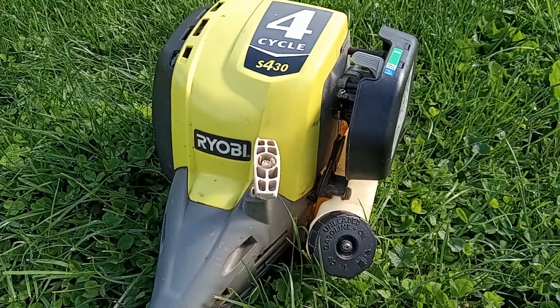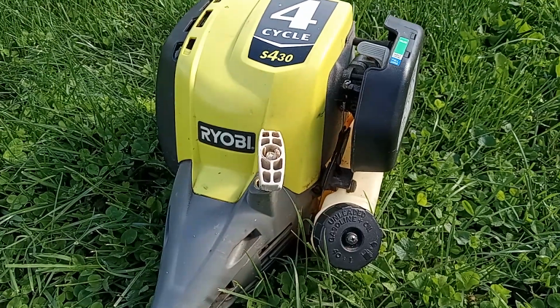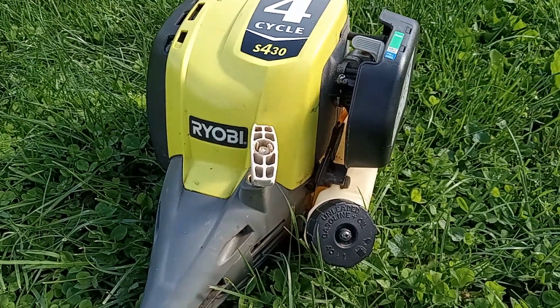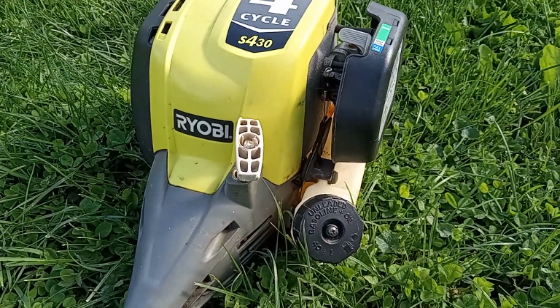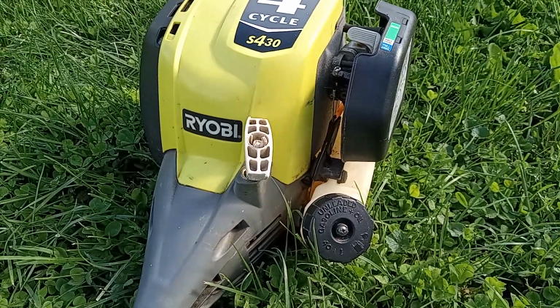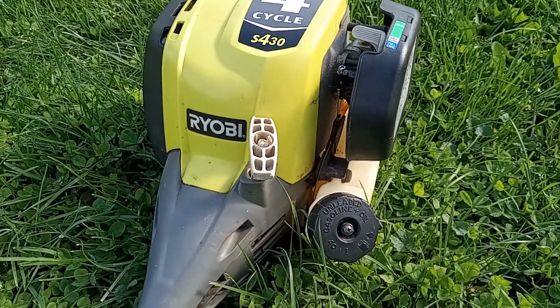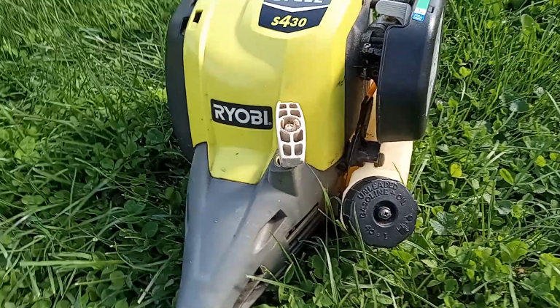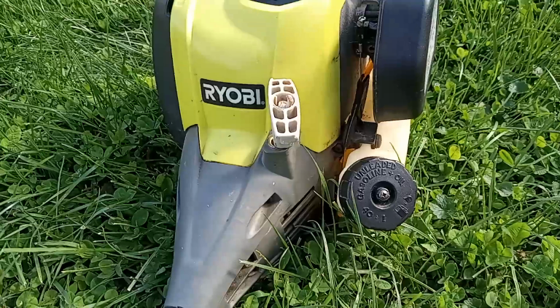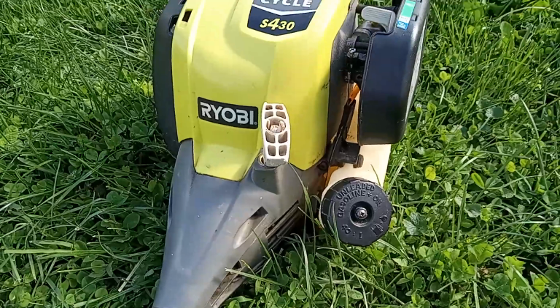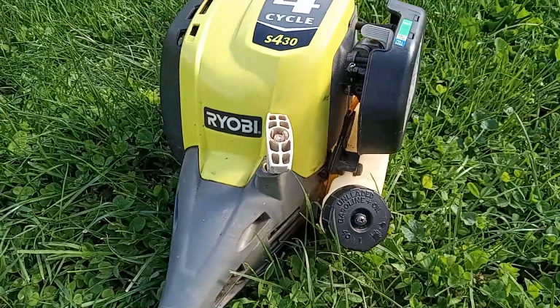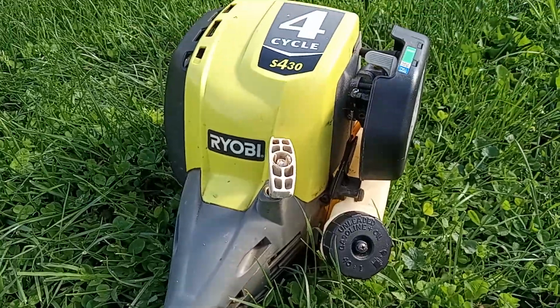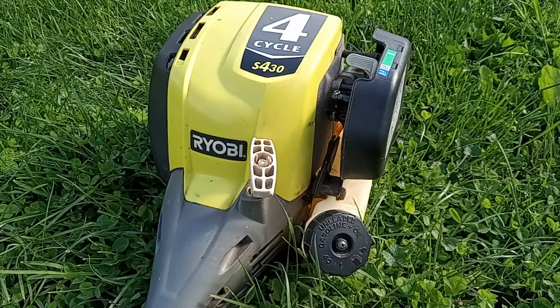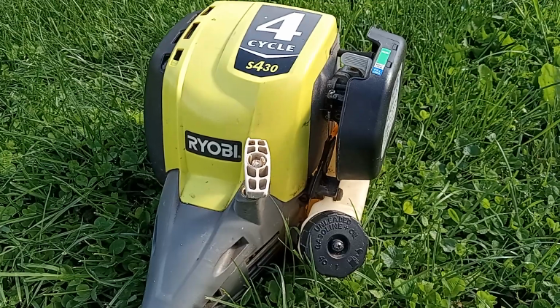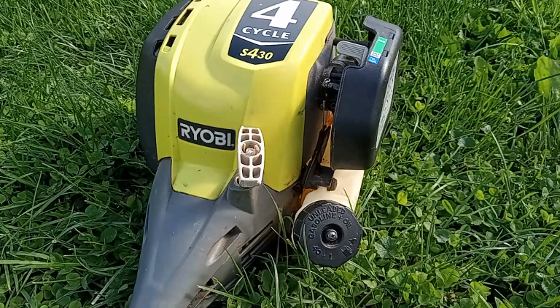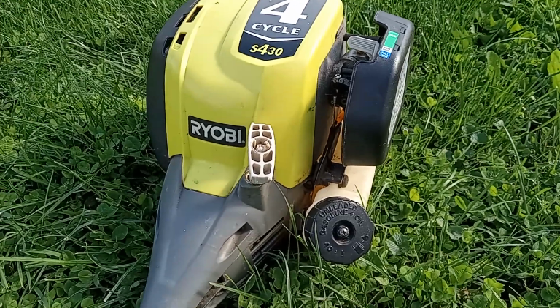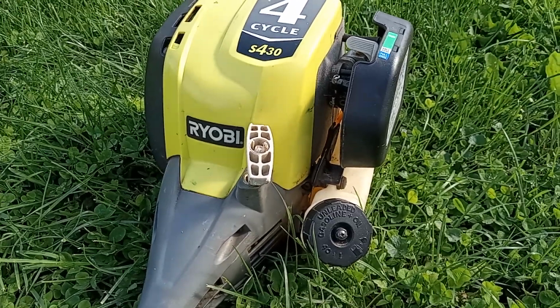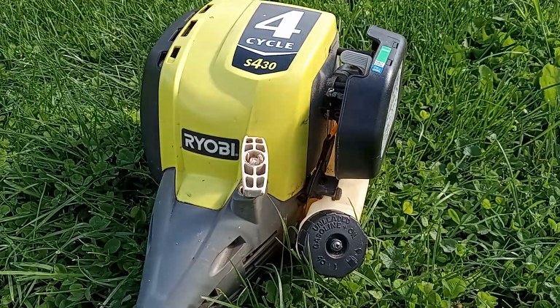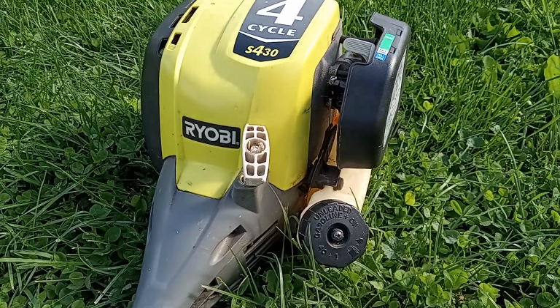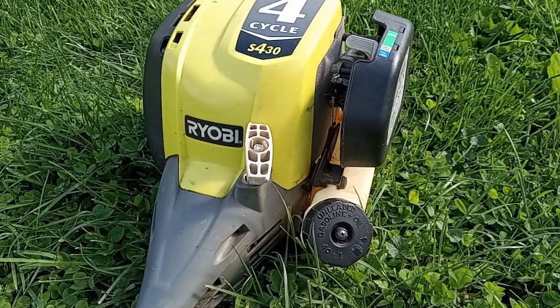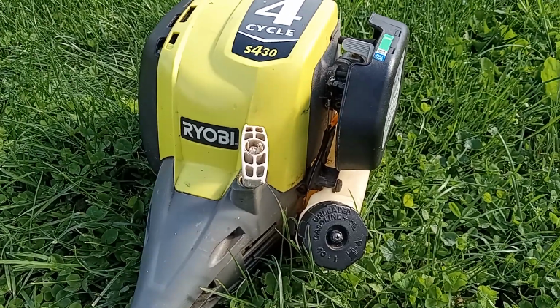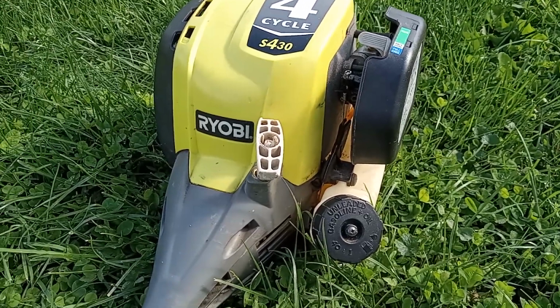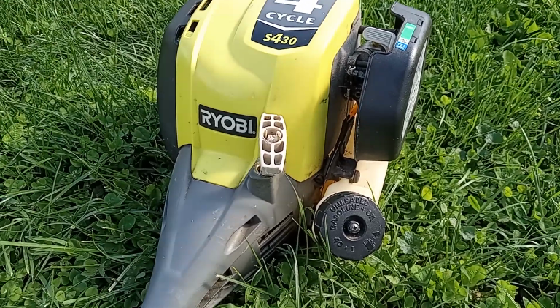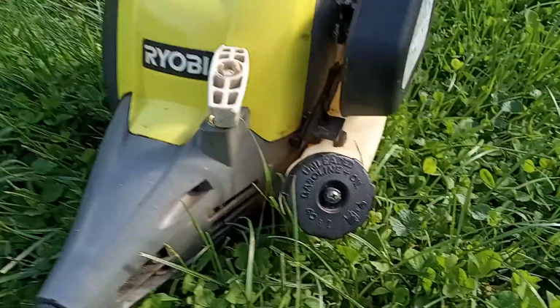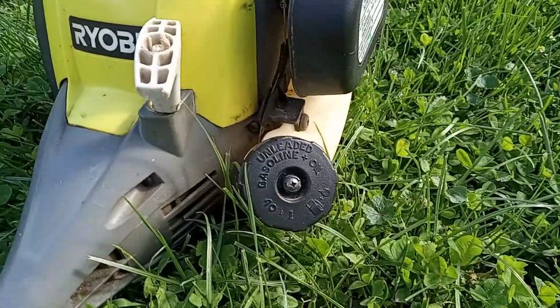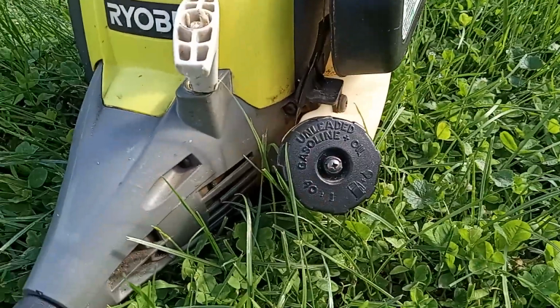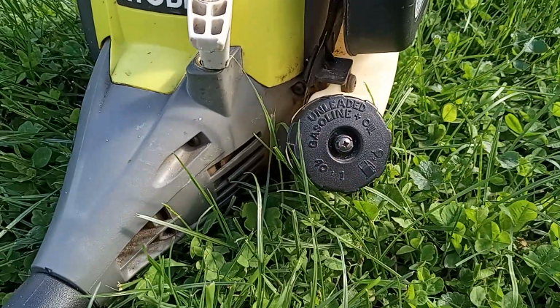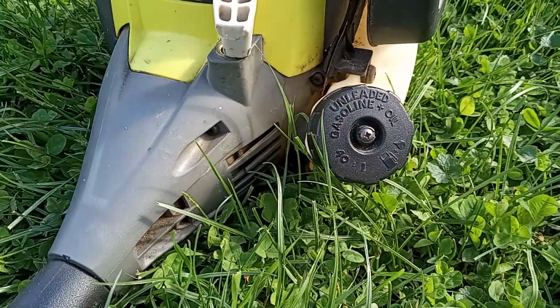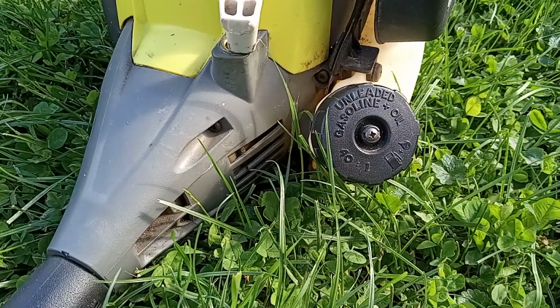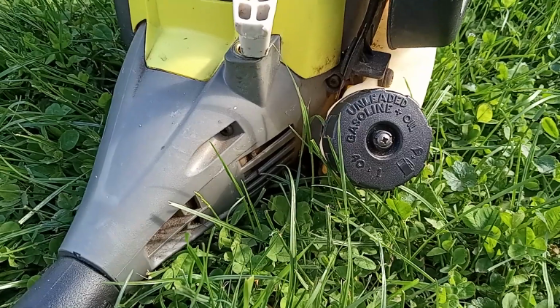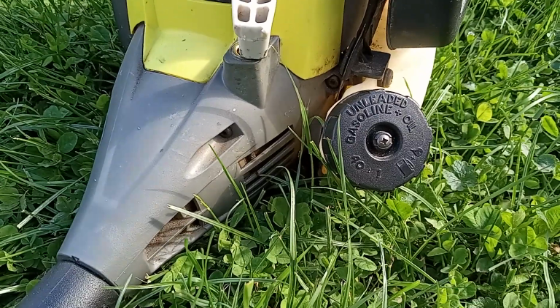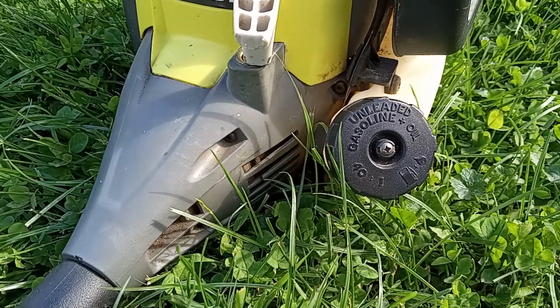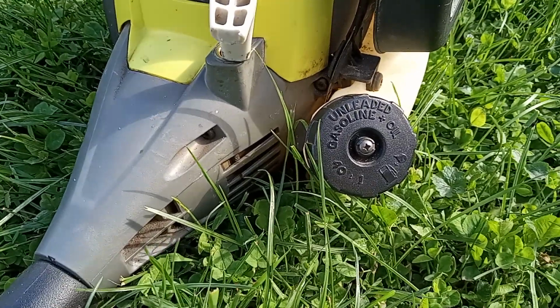Hello everyone, Tyler O'Bull here. These Ryobis — however you say it — gas caps leak after a while, so we've been able to fix it.